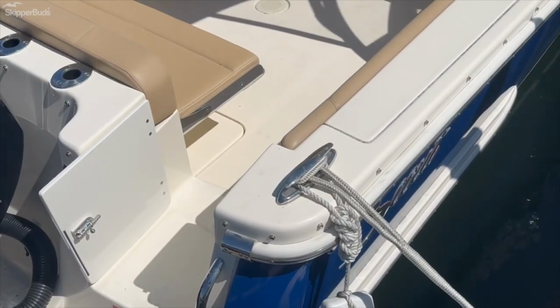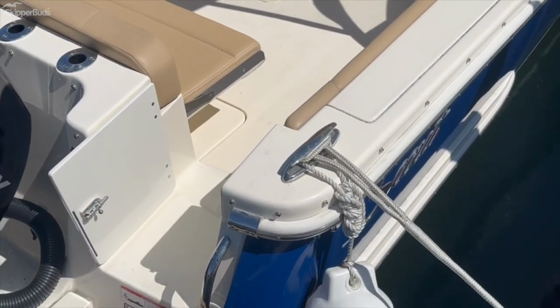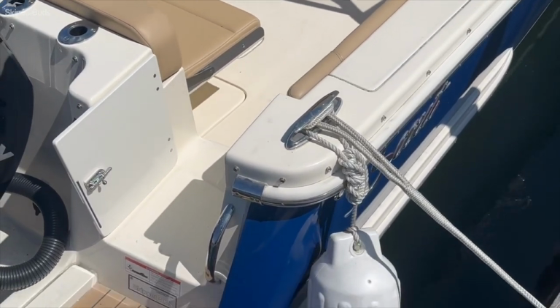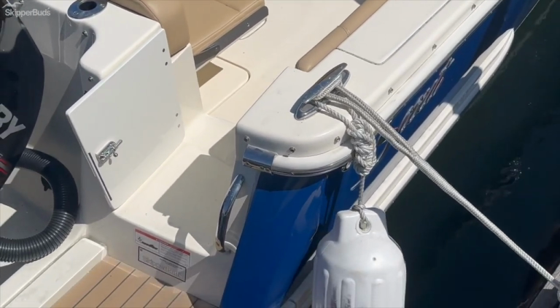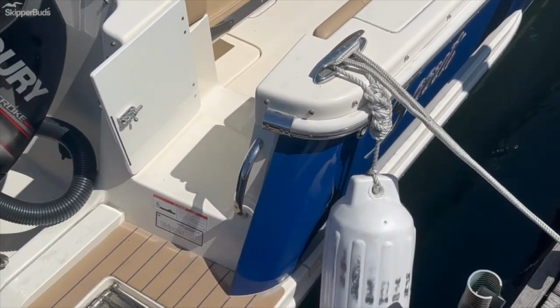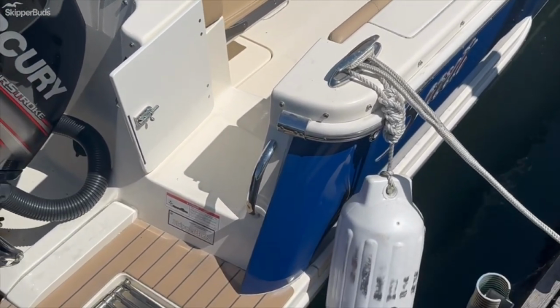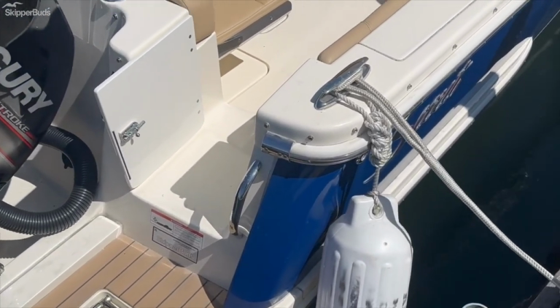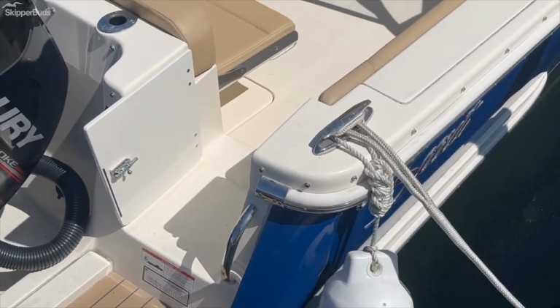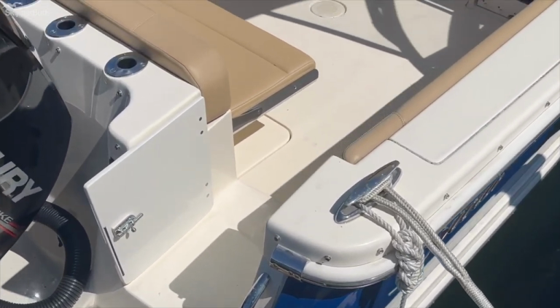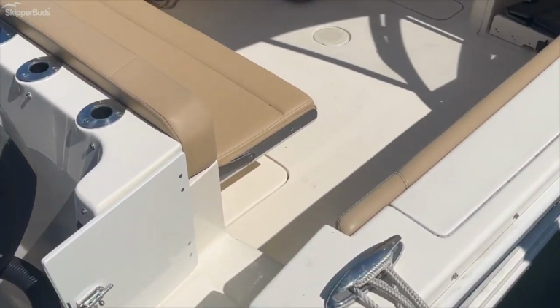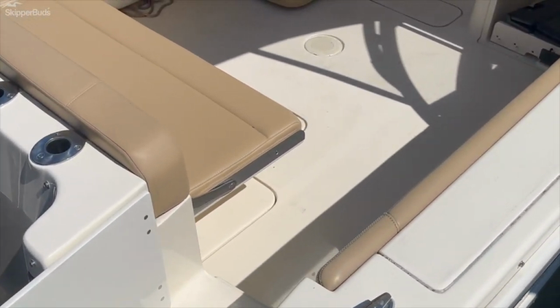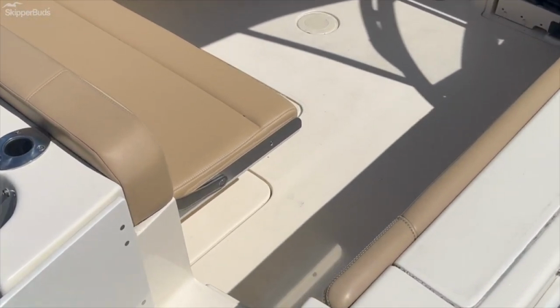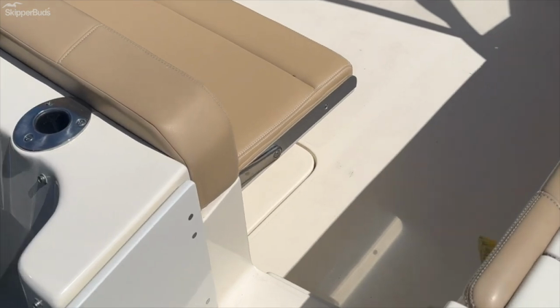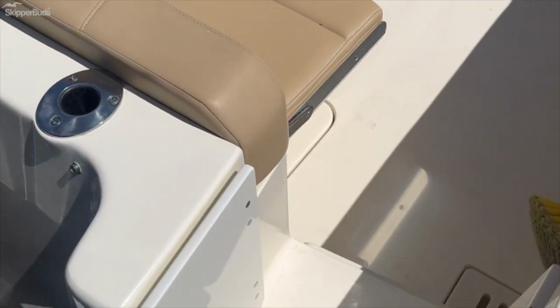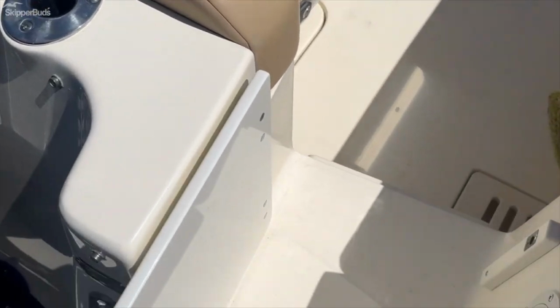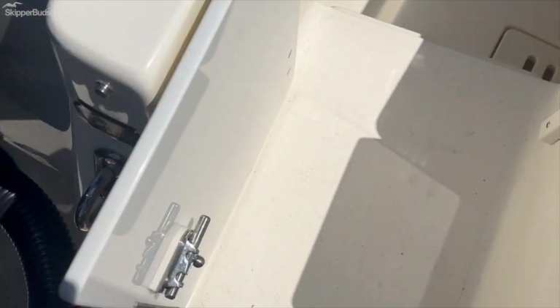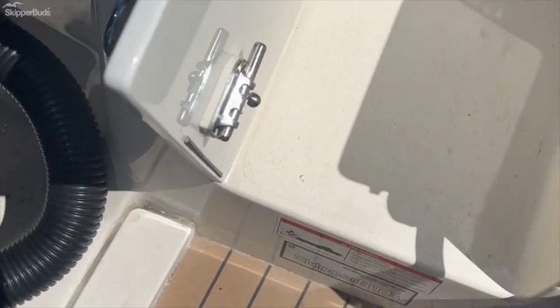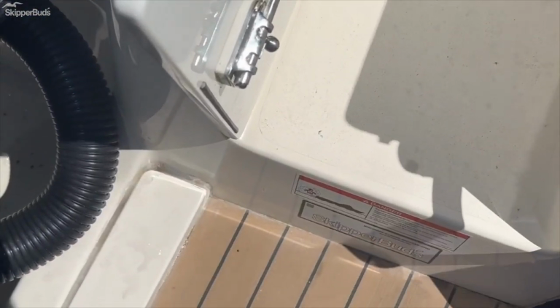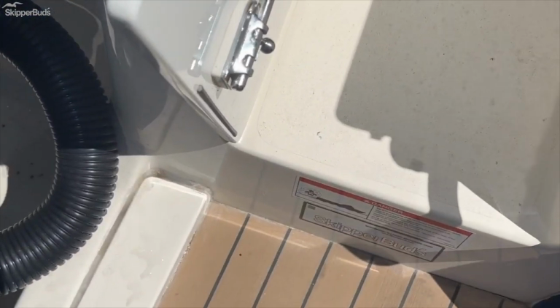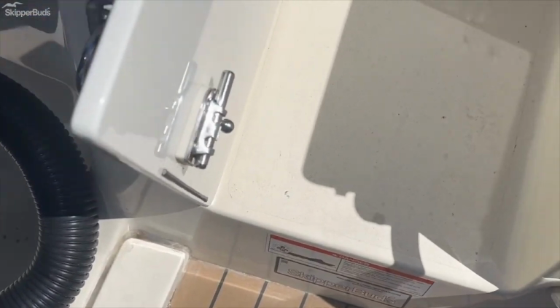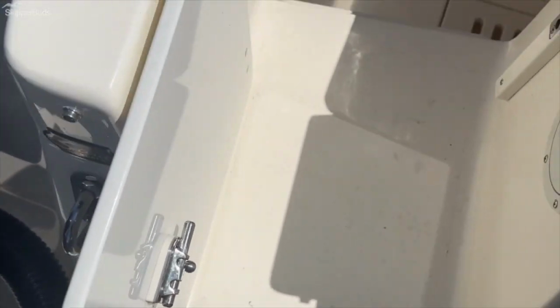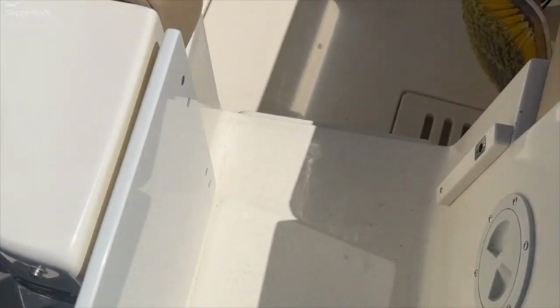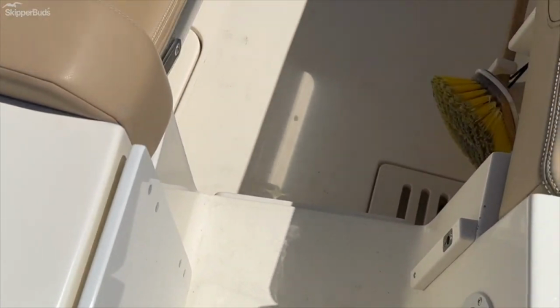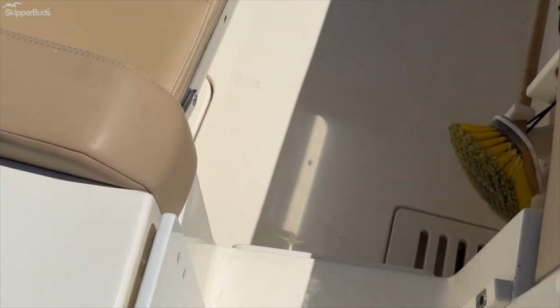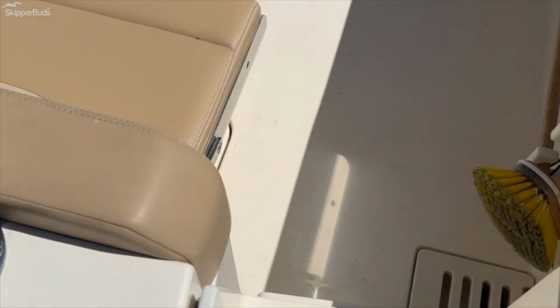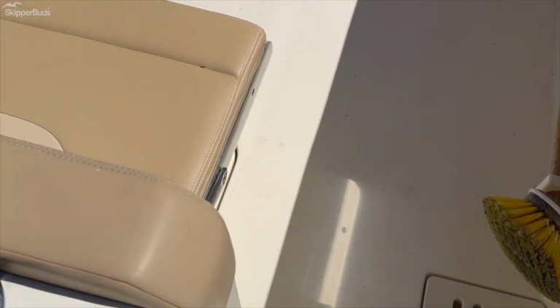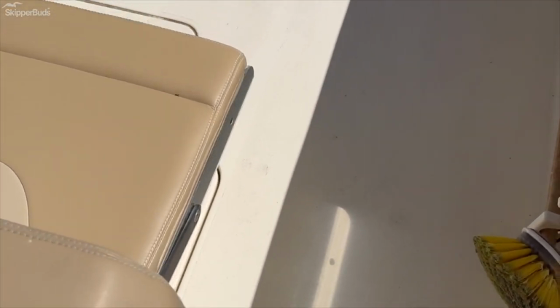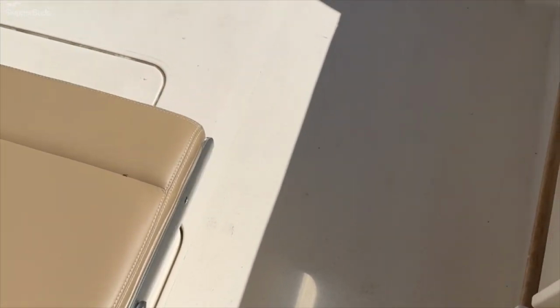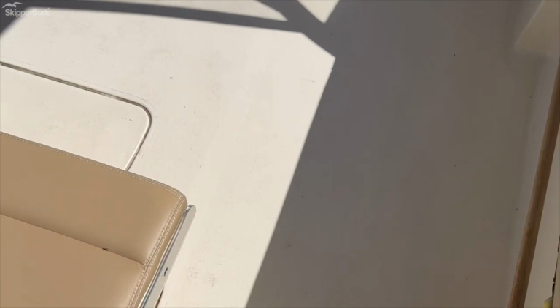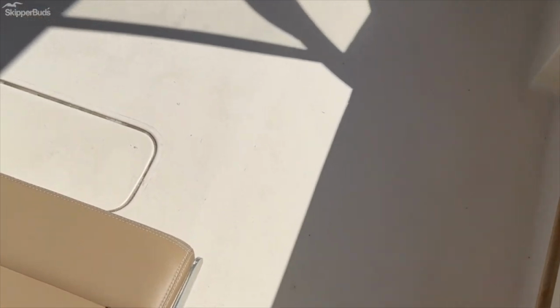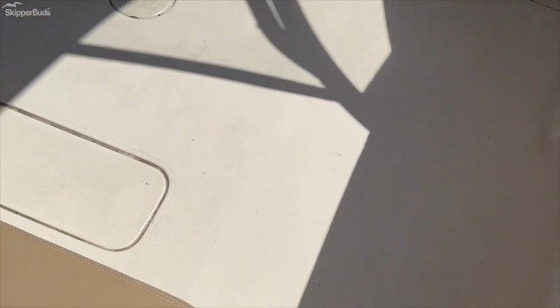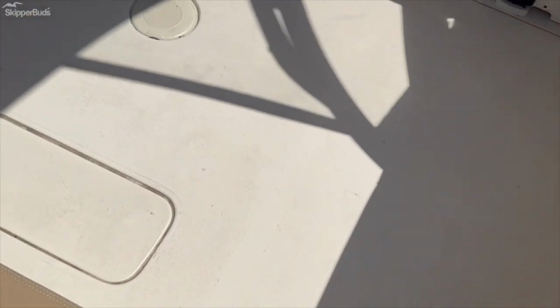Nice walk-through transom, easy to get to from the Fautique swim platform.